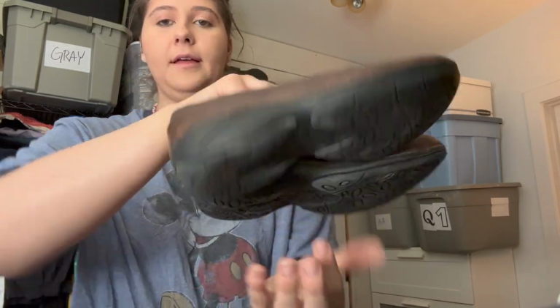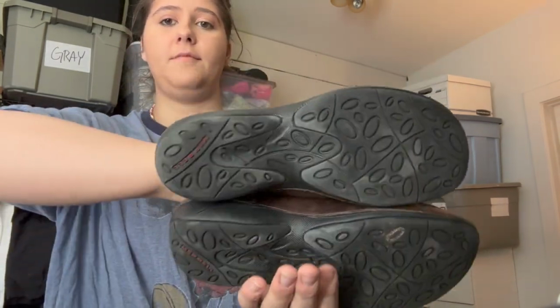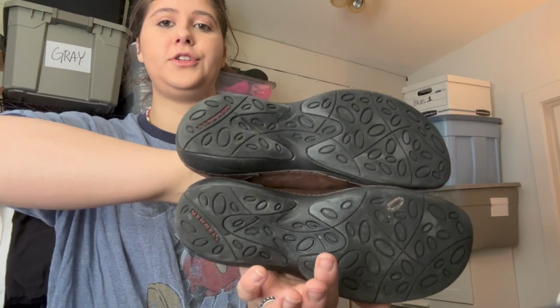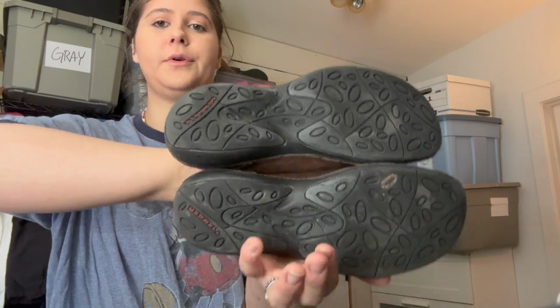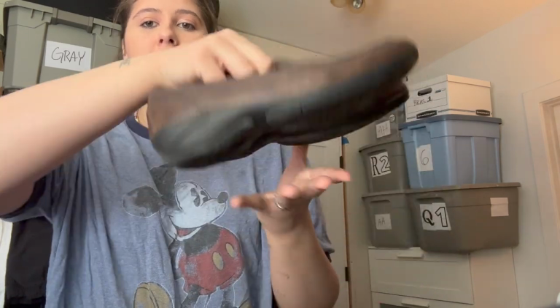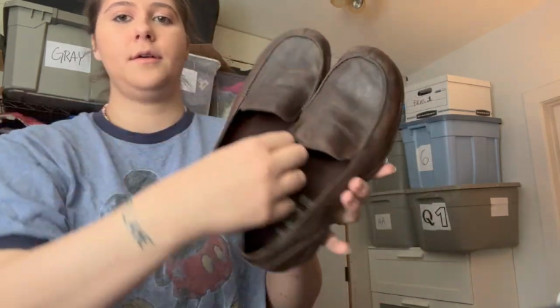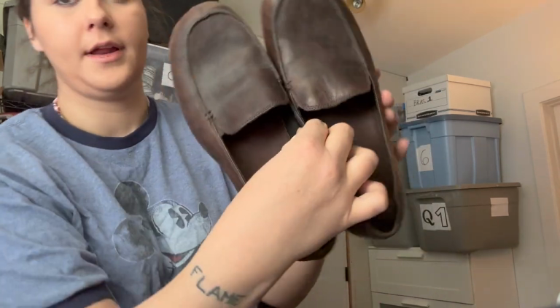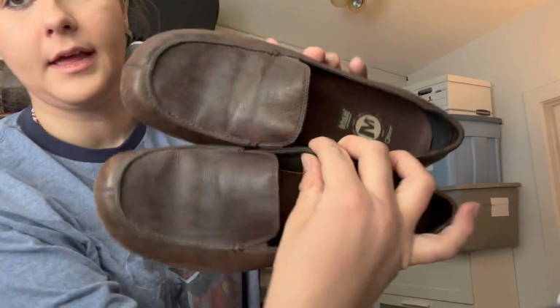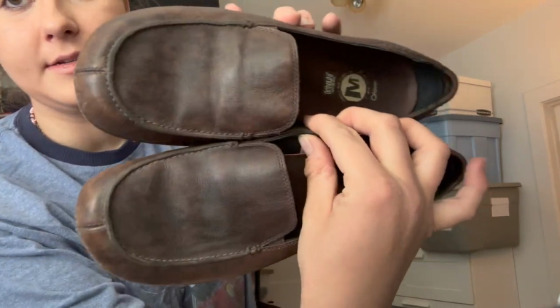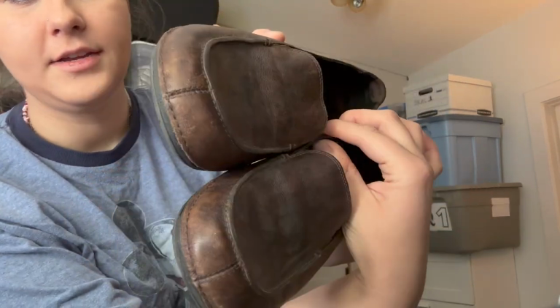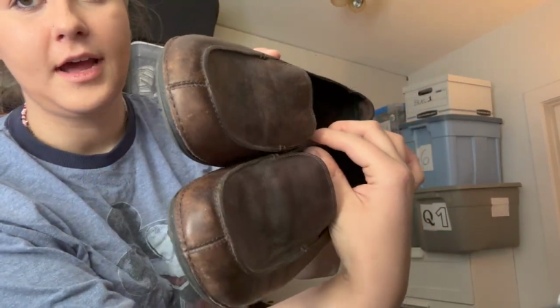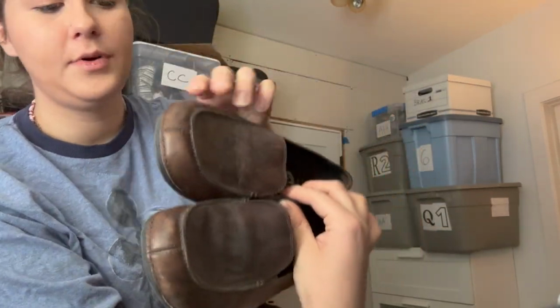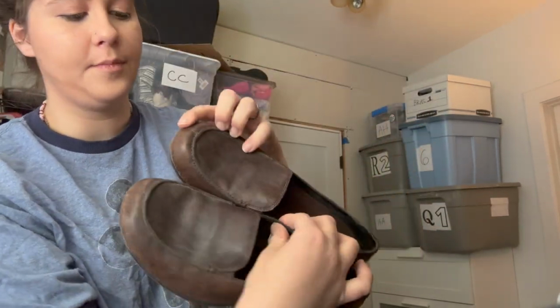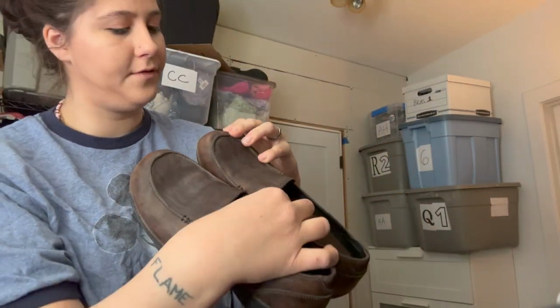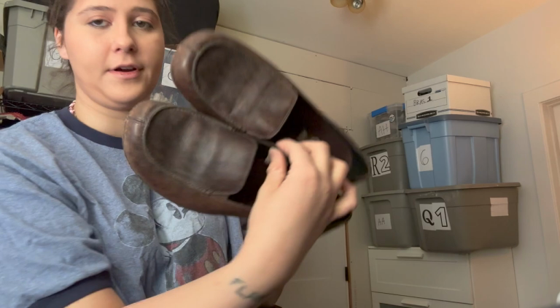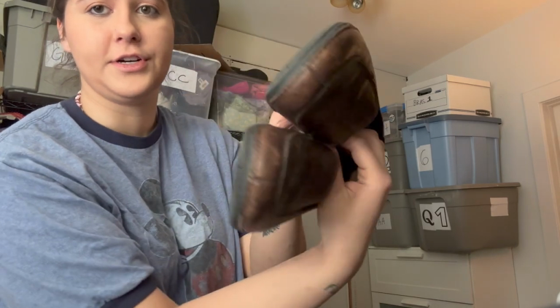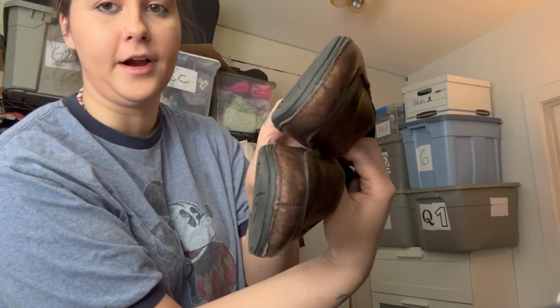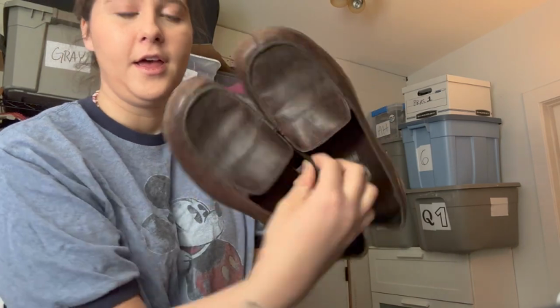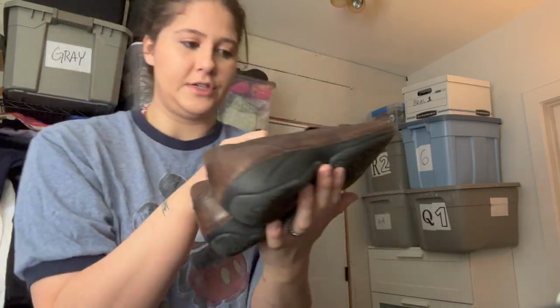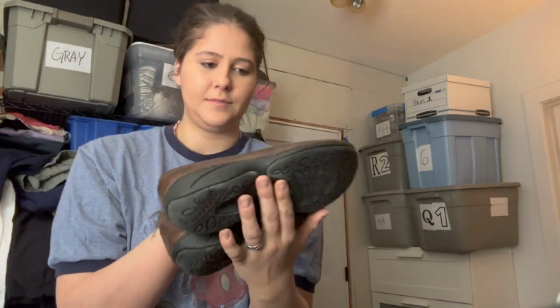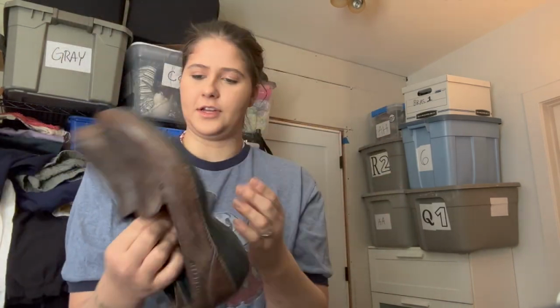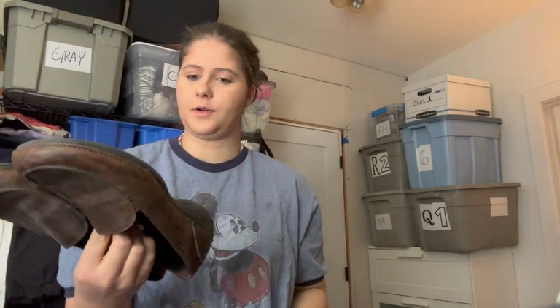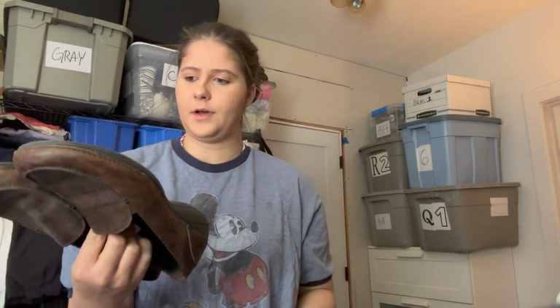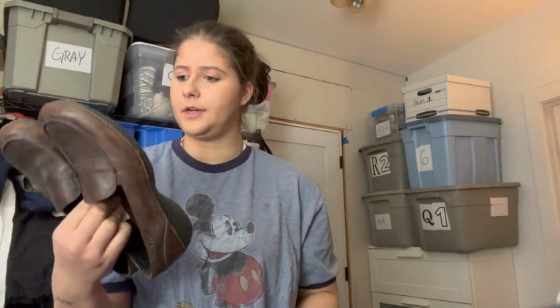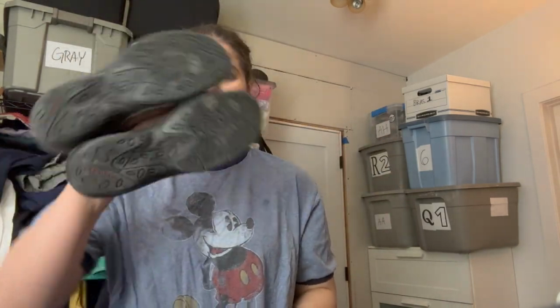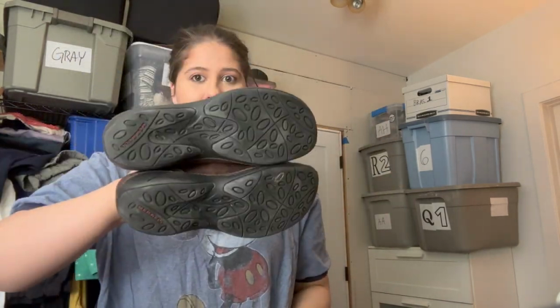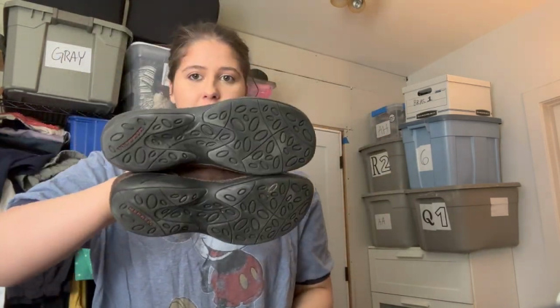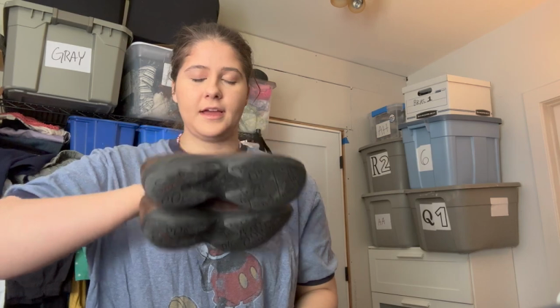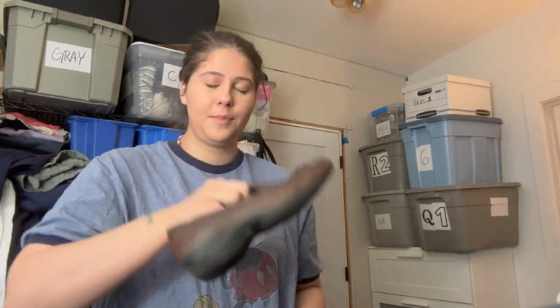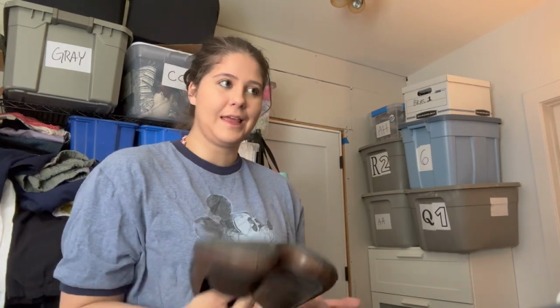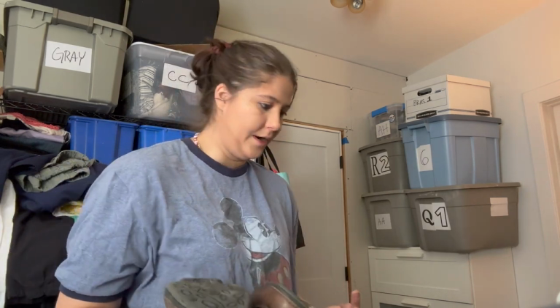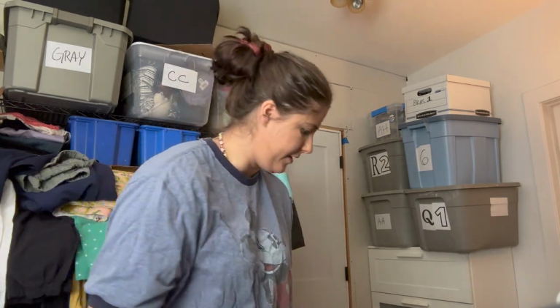Next are these Ortholite Marrills, size 8, leather upper in brown — a comfort shoe in pretty decent condition. I put a little bit of leather conditioner on there which seems to work pretty well. Hoping to get like $20 to $25.